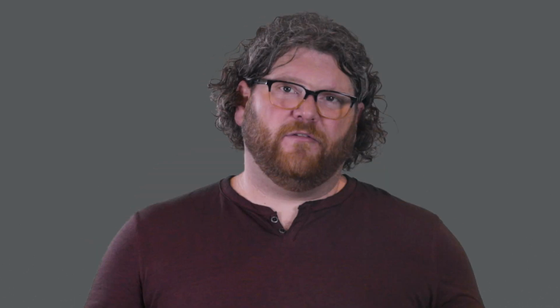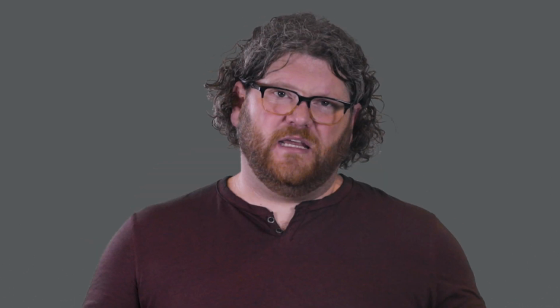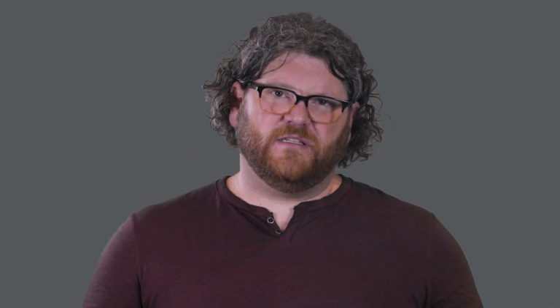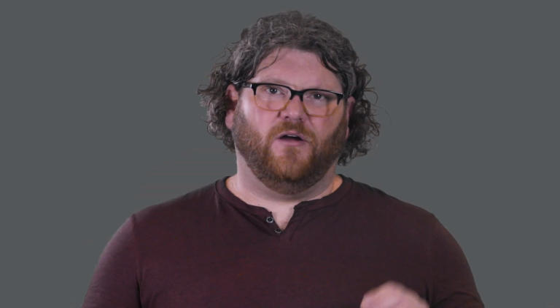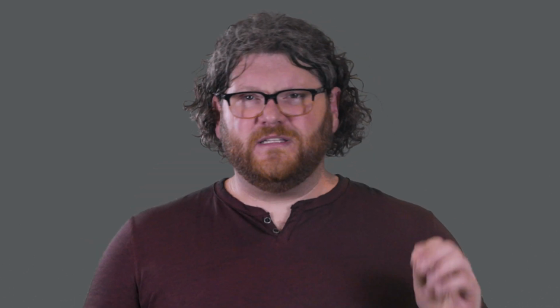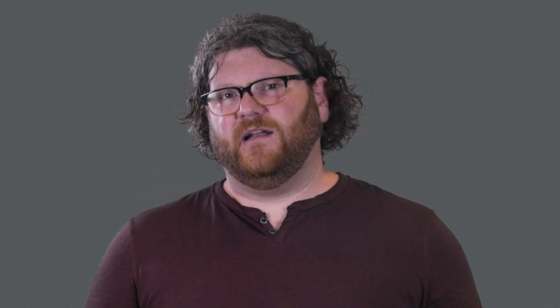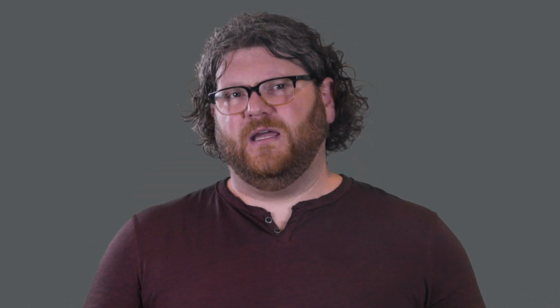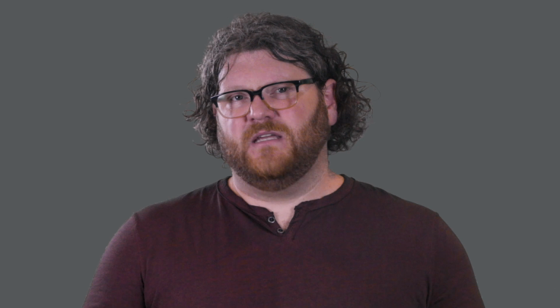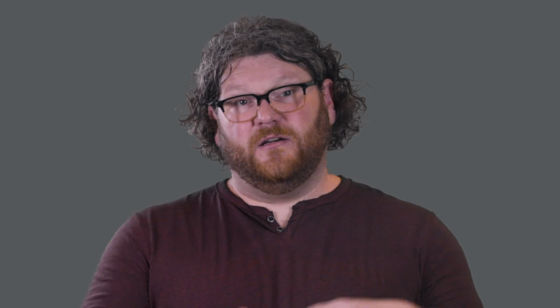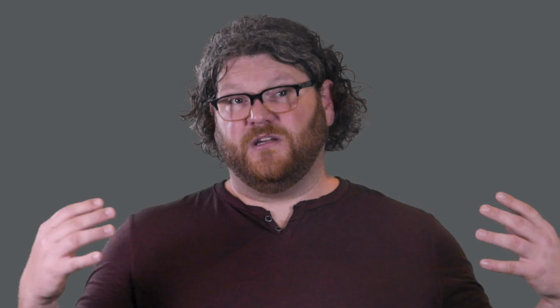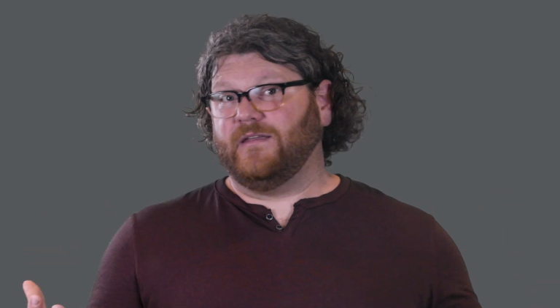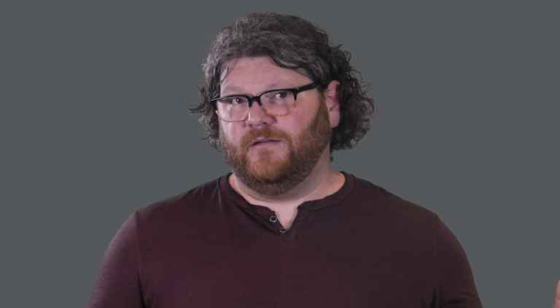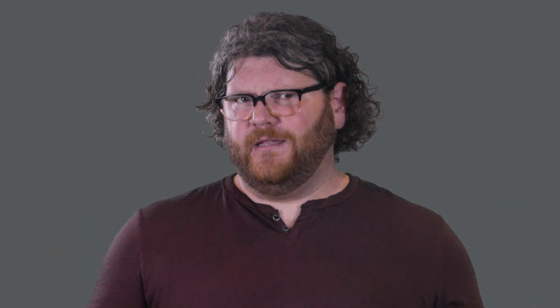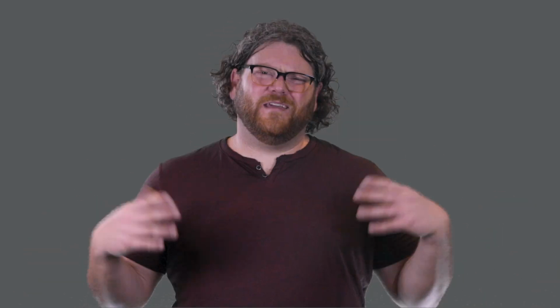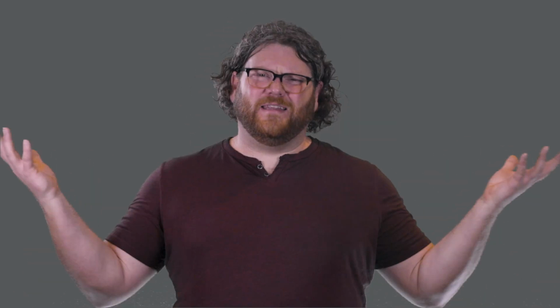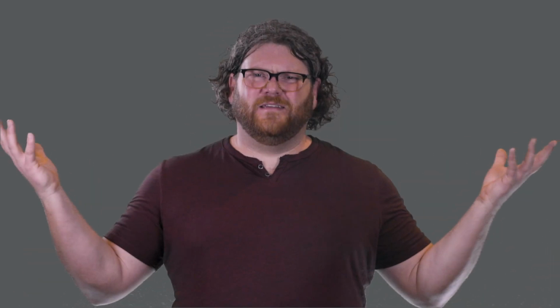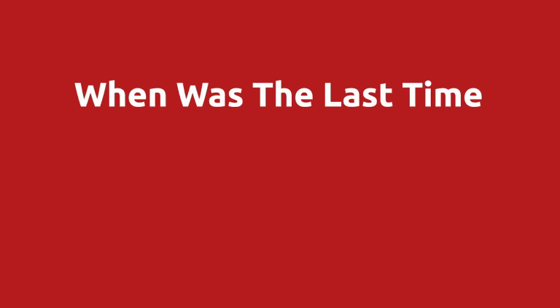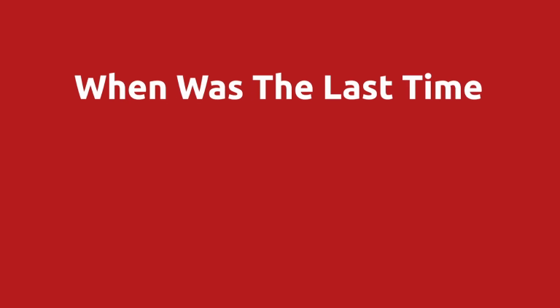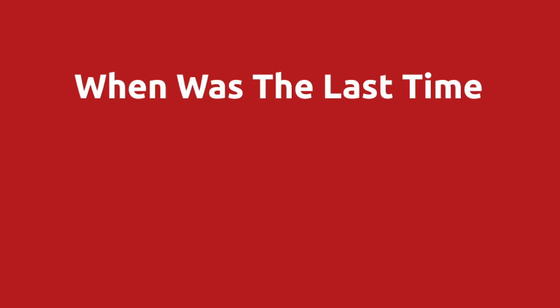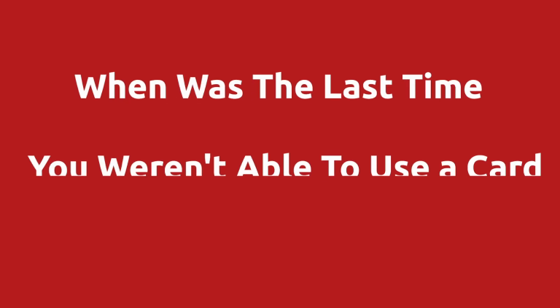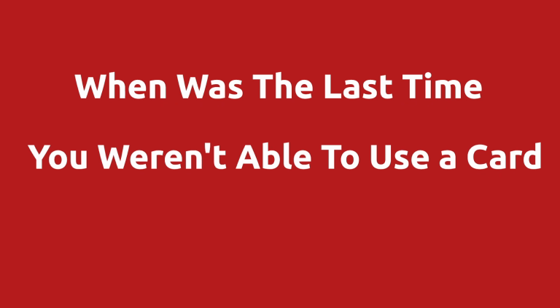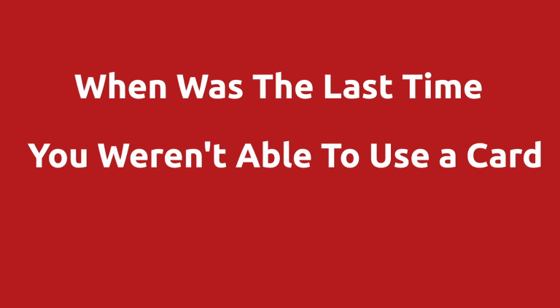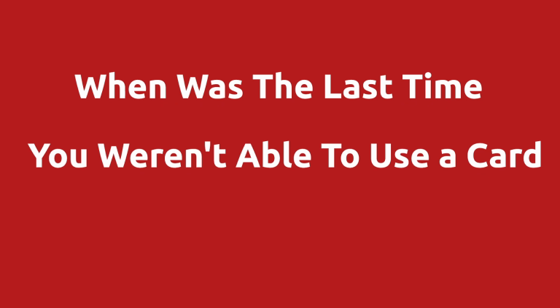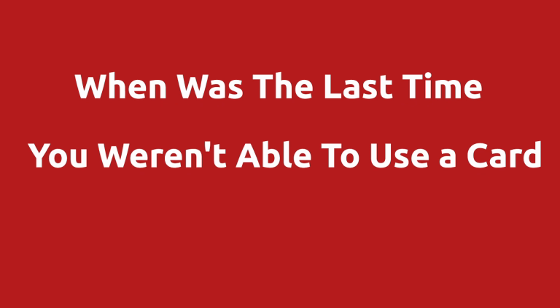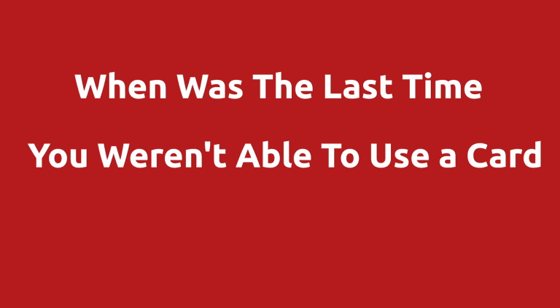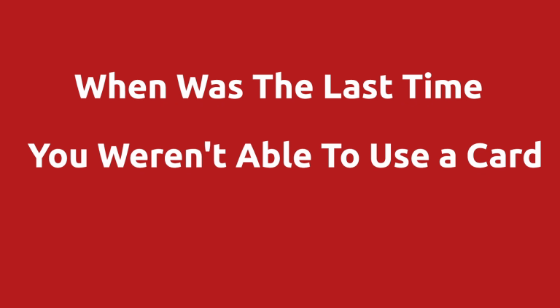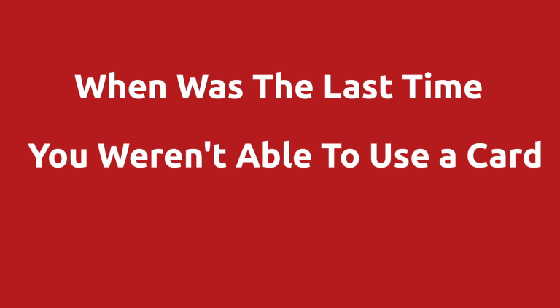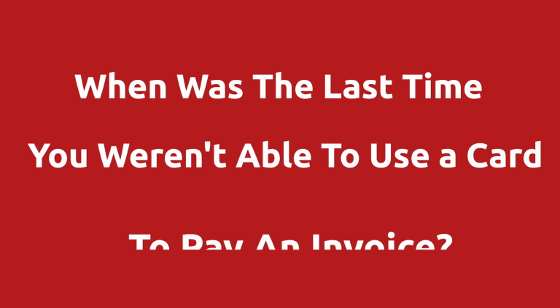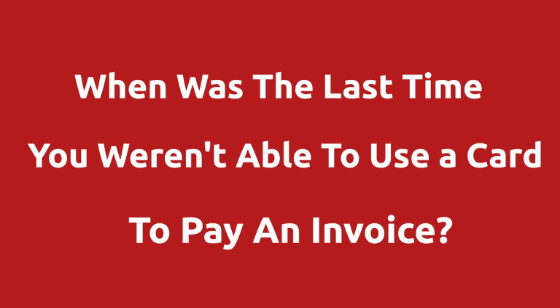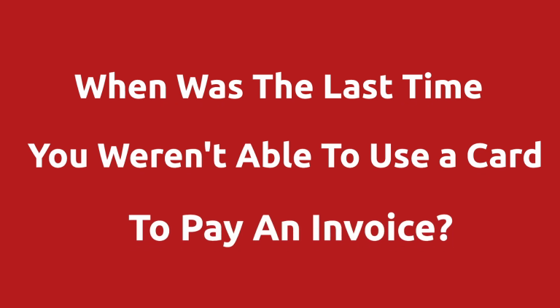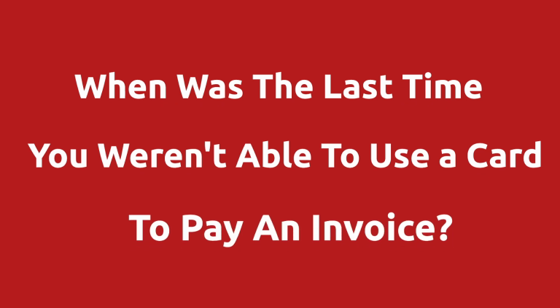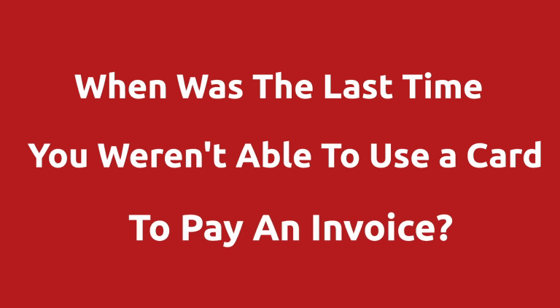However, today businesses only taking analog payments are diminishing quickly. Think about it like this: when was the last time that you weren't able to use a card or some other digital form of payment at checkout or to pay an invoice?